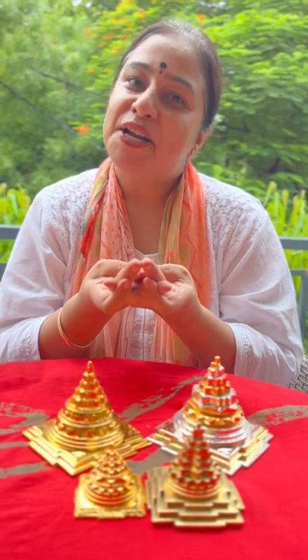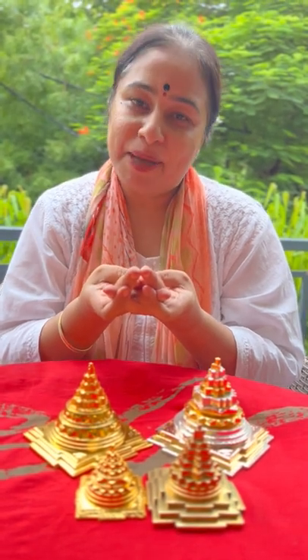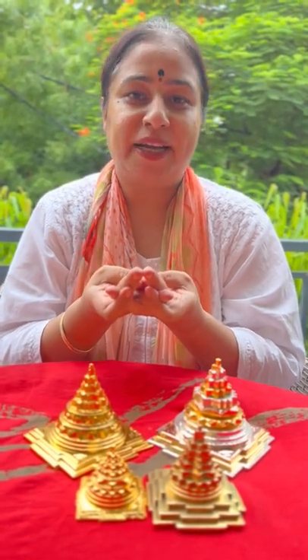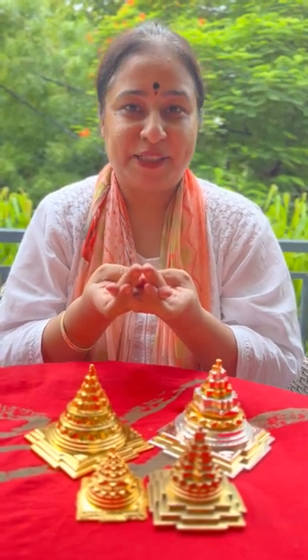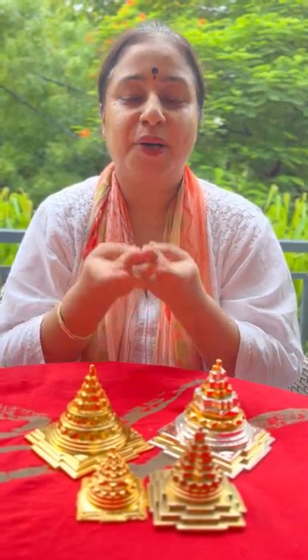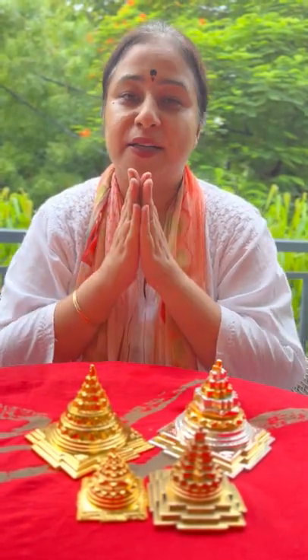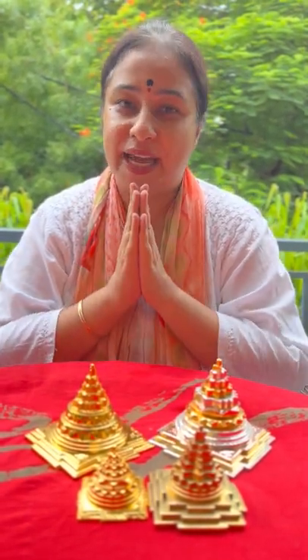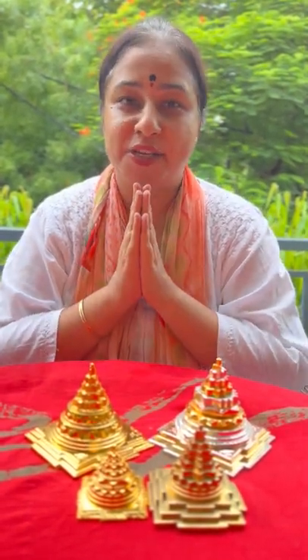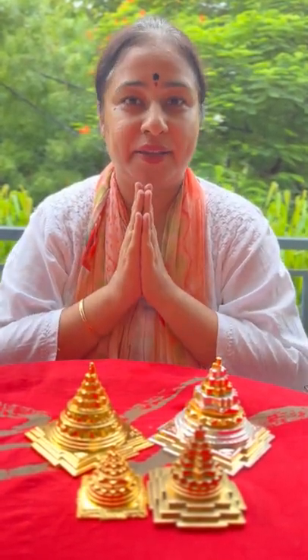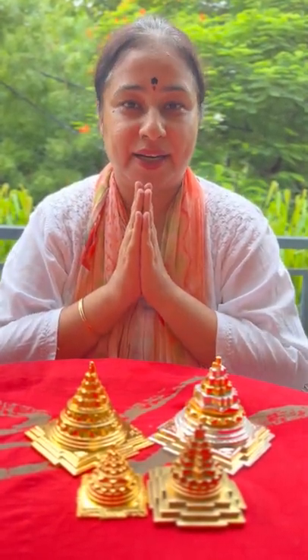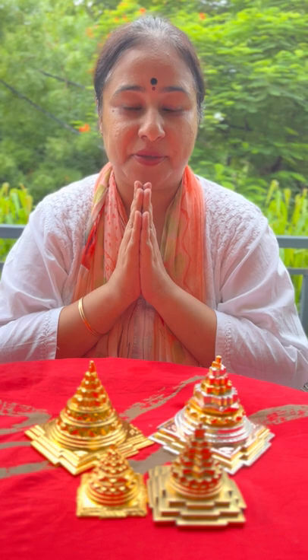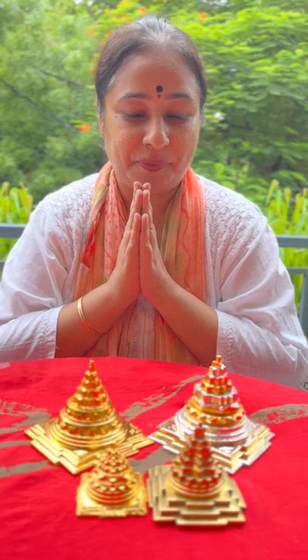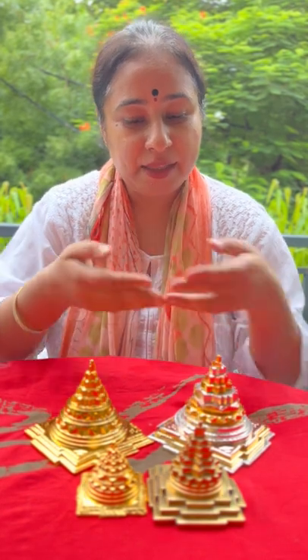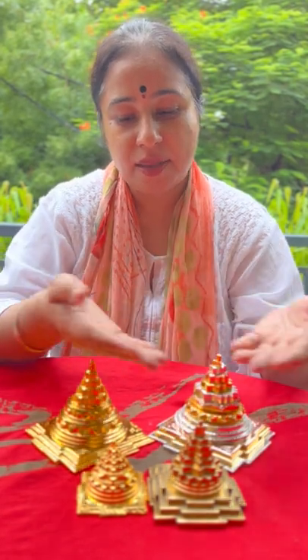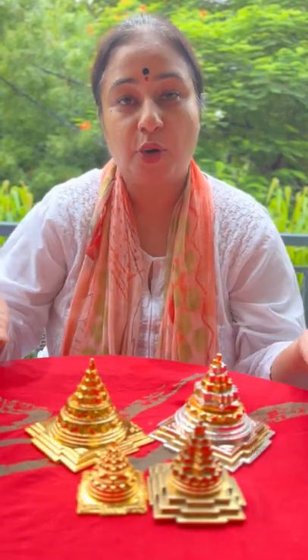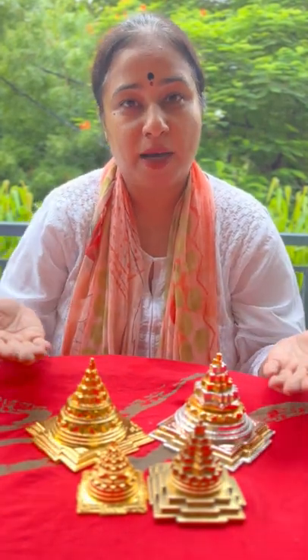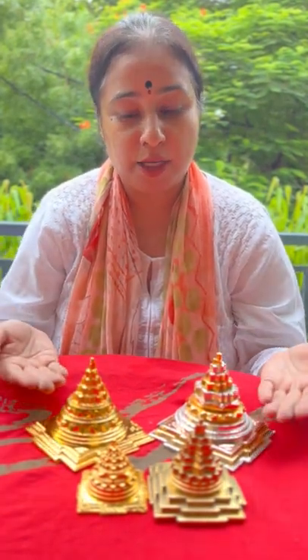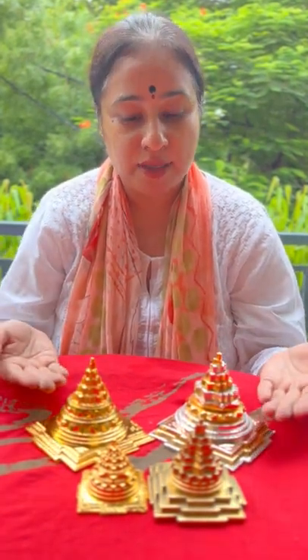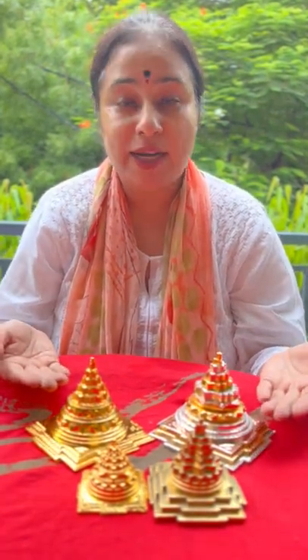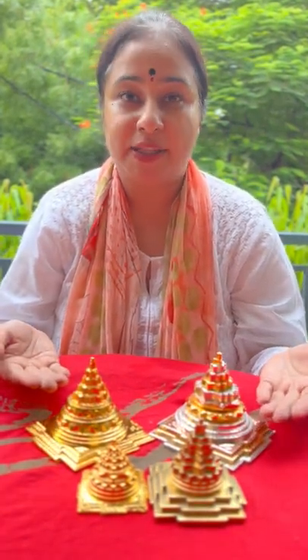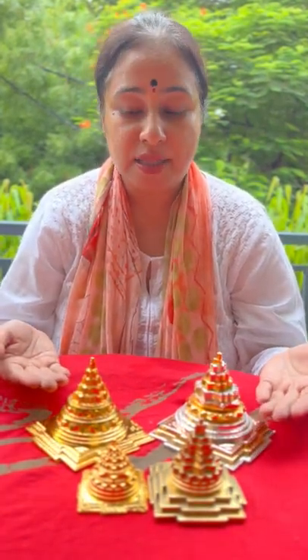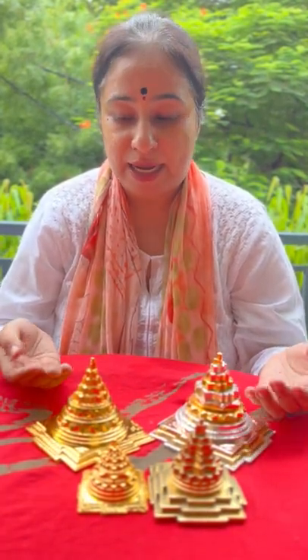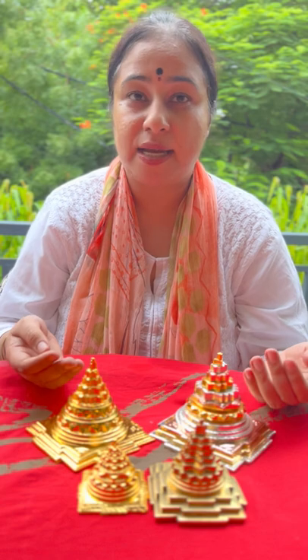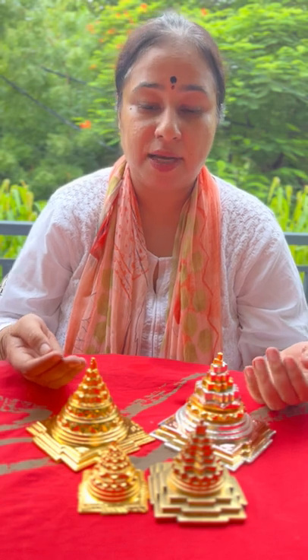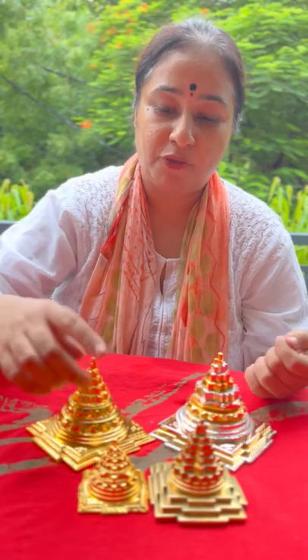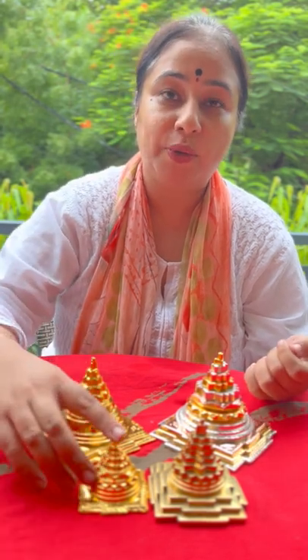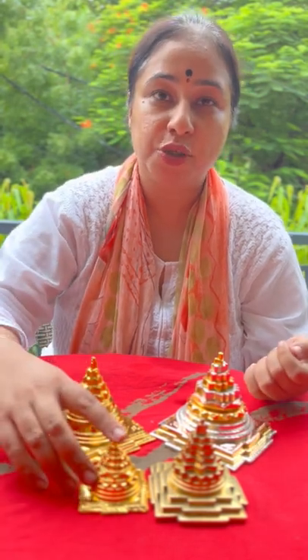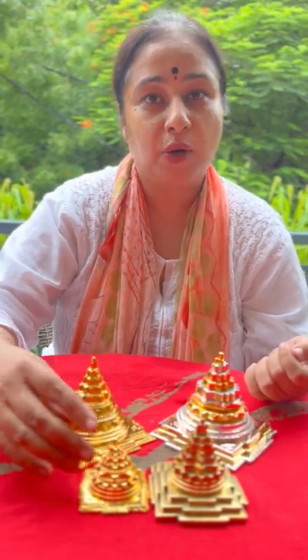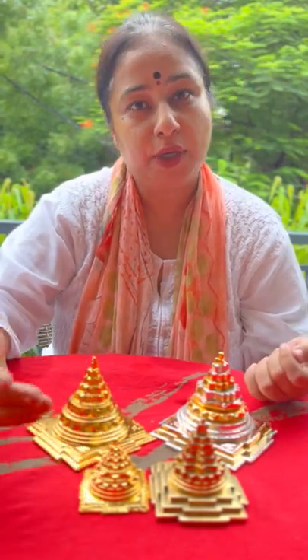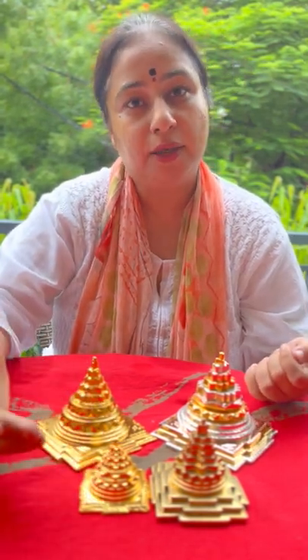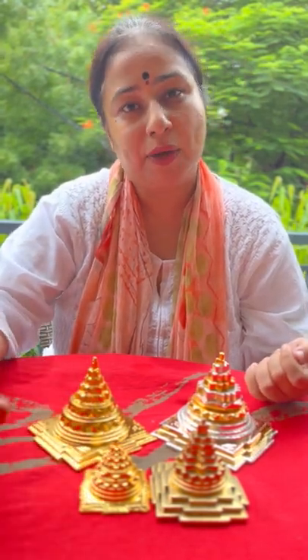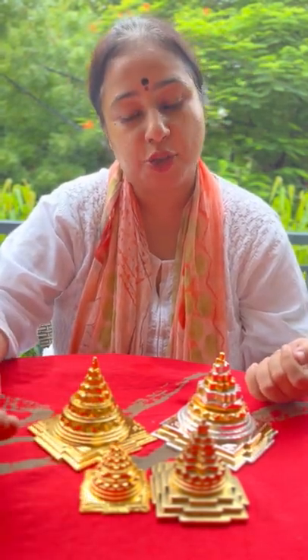Shri Matre Namaha. Welcome to the Enerjaya Shriyantra collection. These are a set of brass merus available with us in sizes ranging from 2 inch to up to 9 to 12 inches.